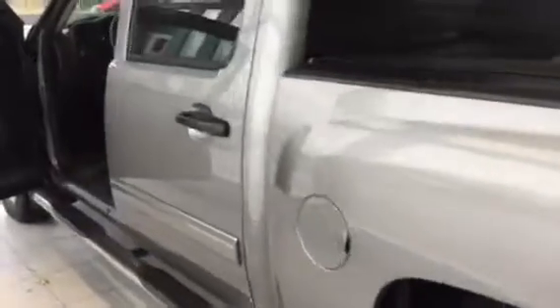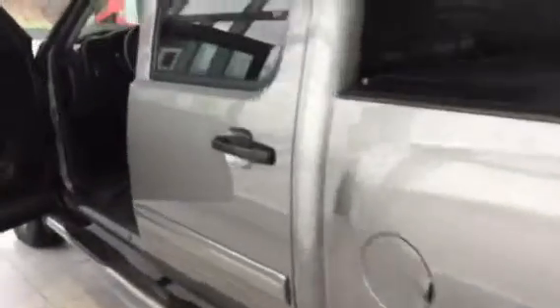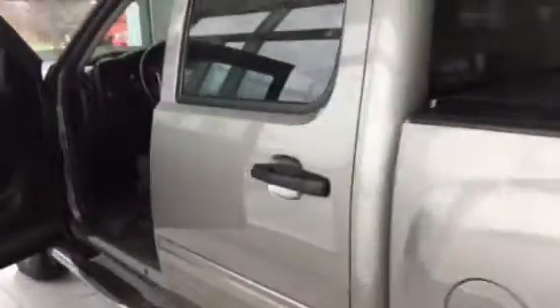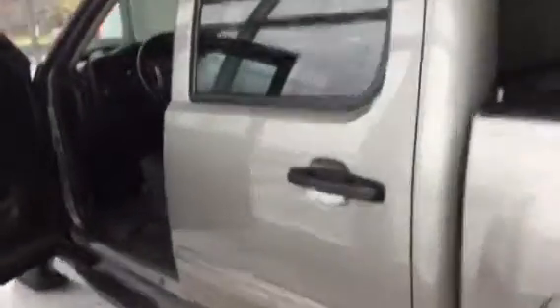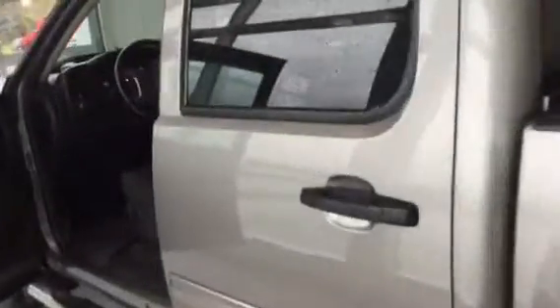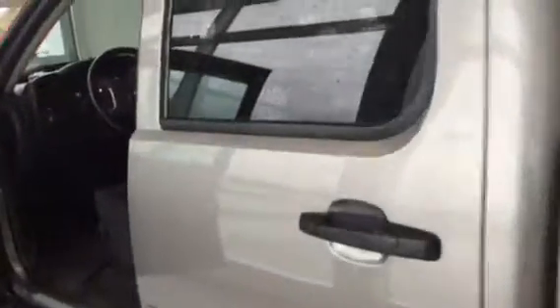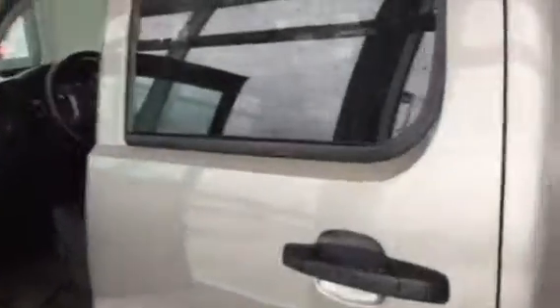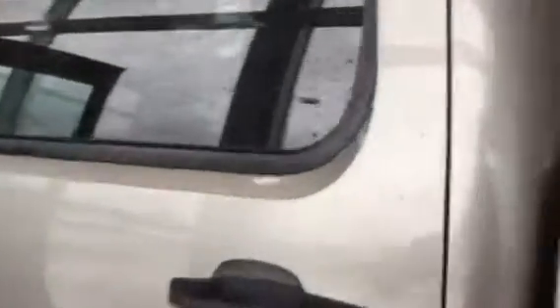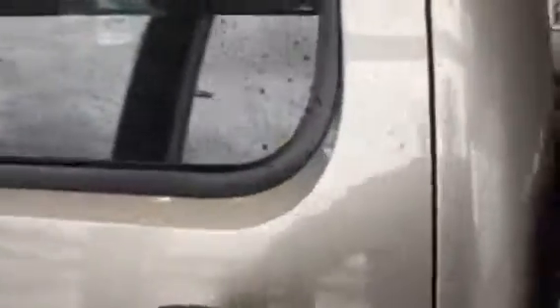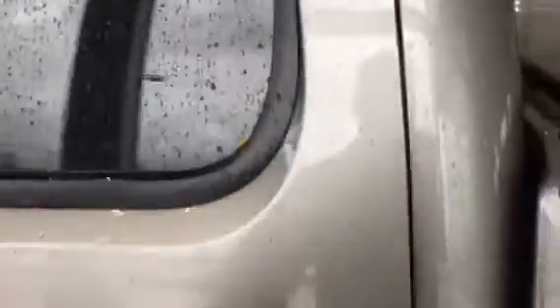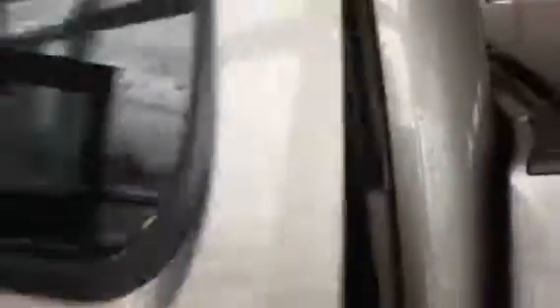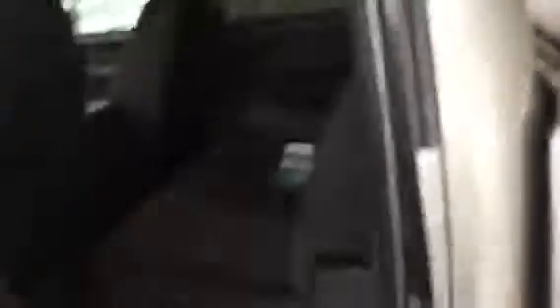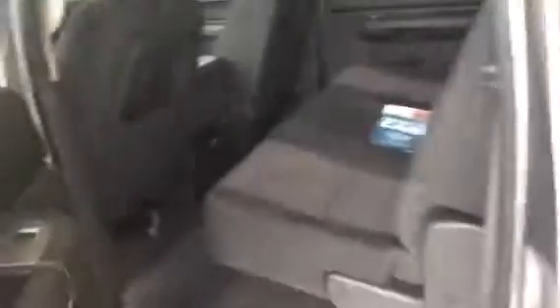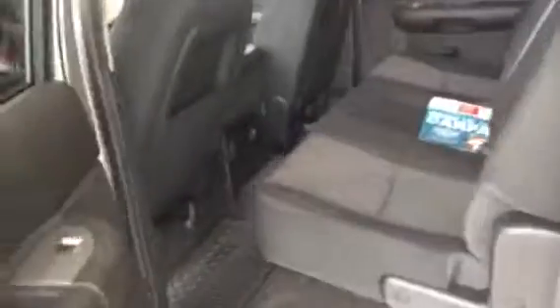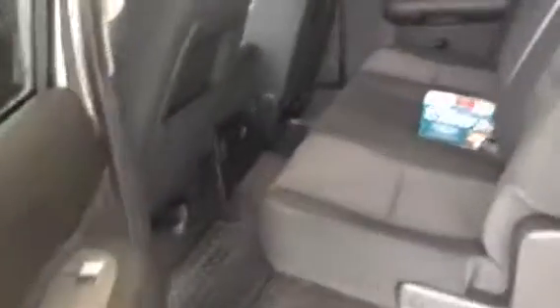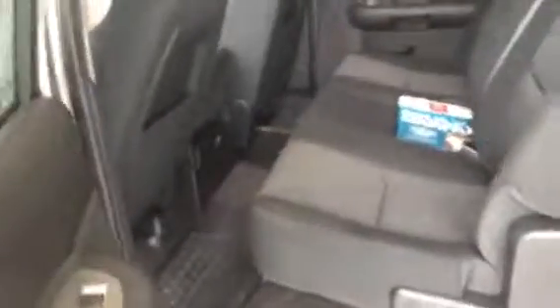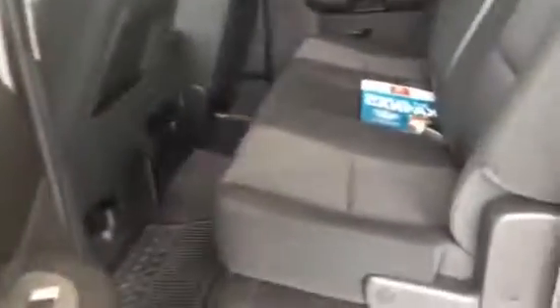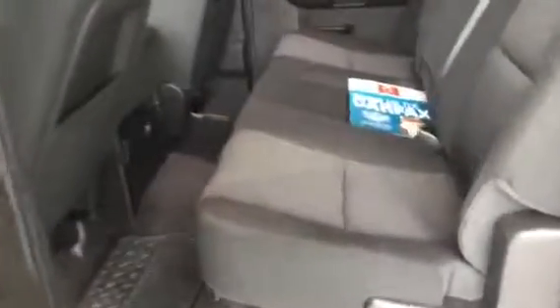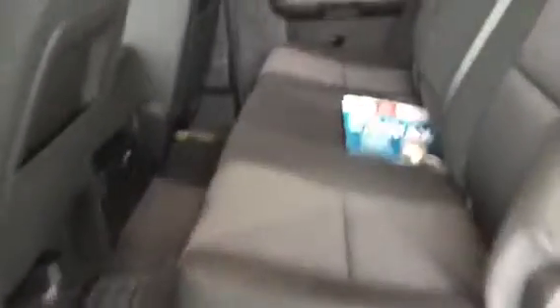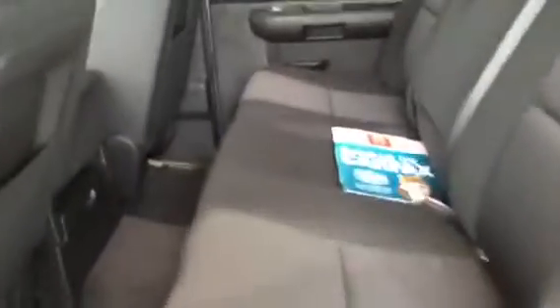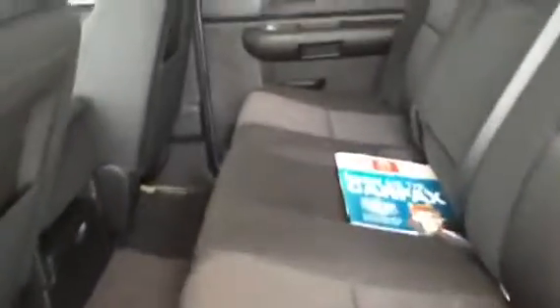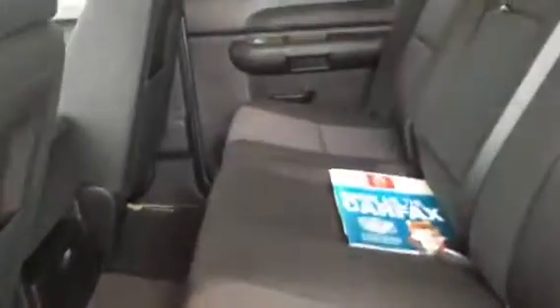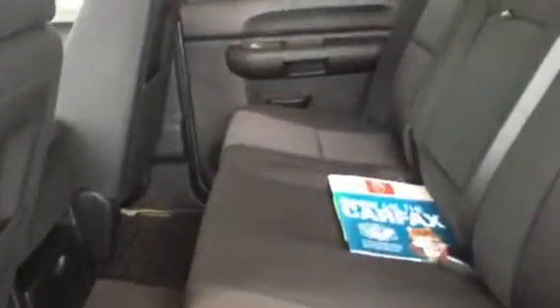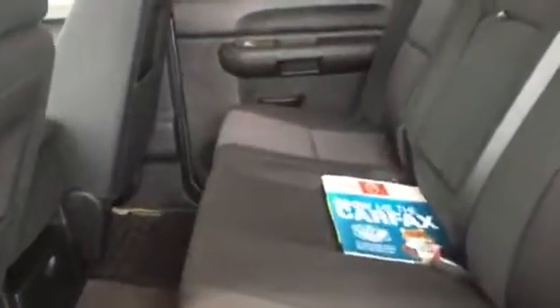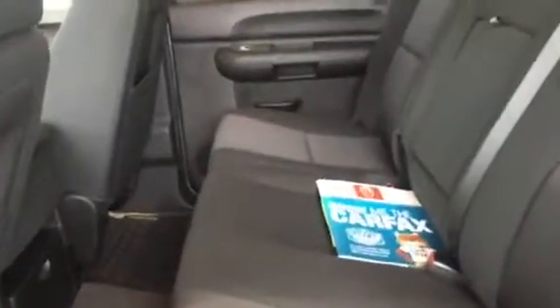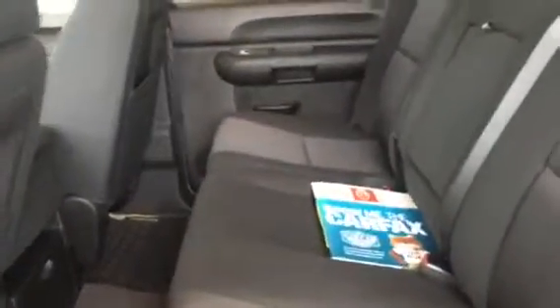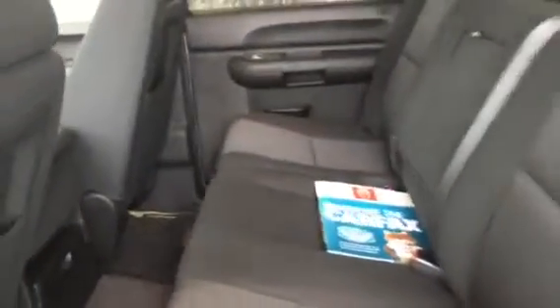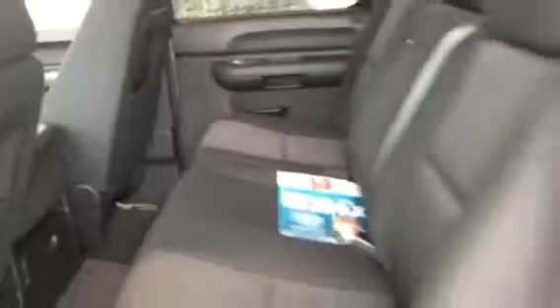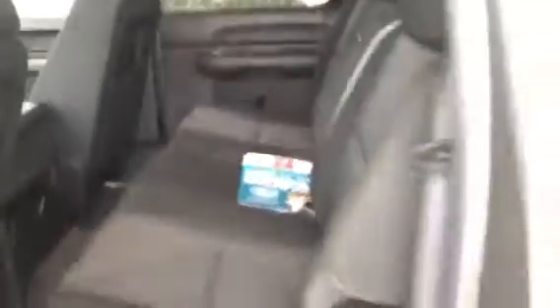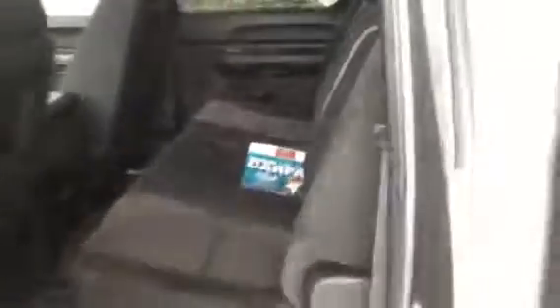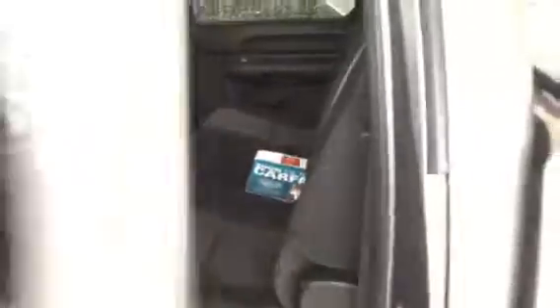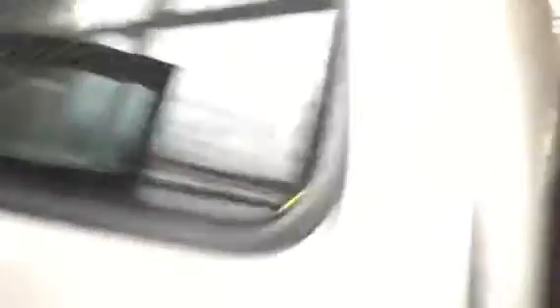It is a local trade-in, clean Carfax. I just want to go ahead and show you the inside — no rips or tears, no stains, interiors are in really nice shape.